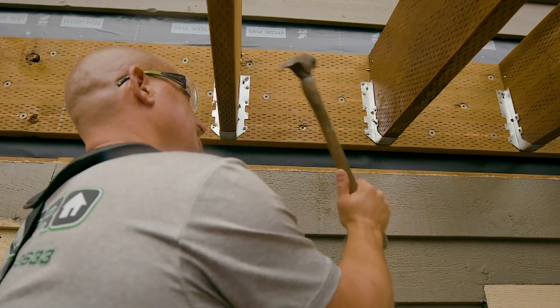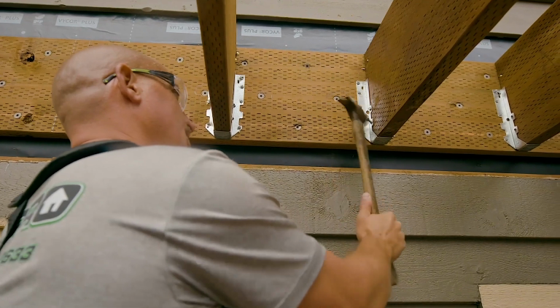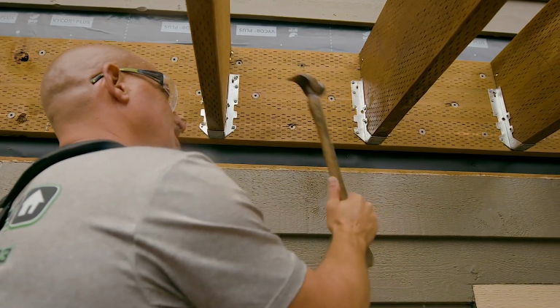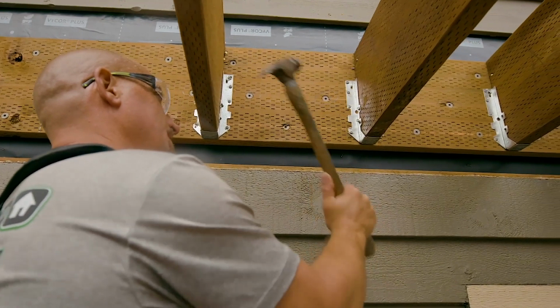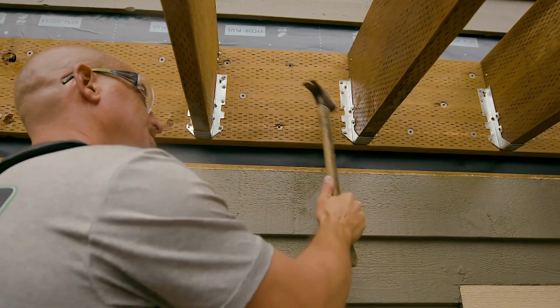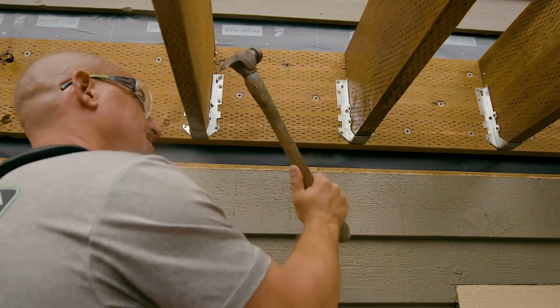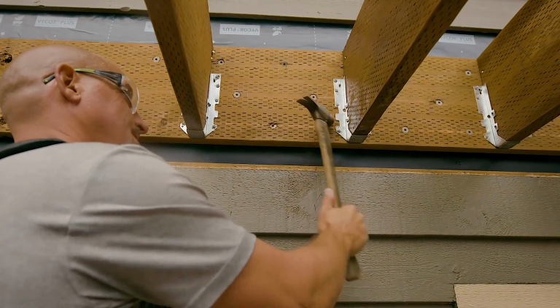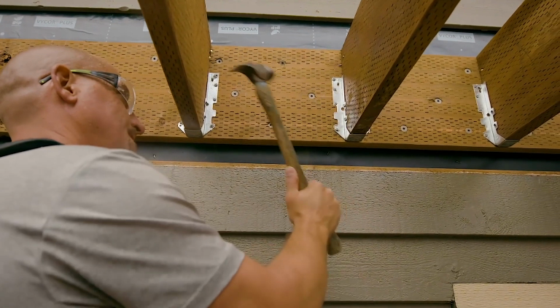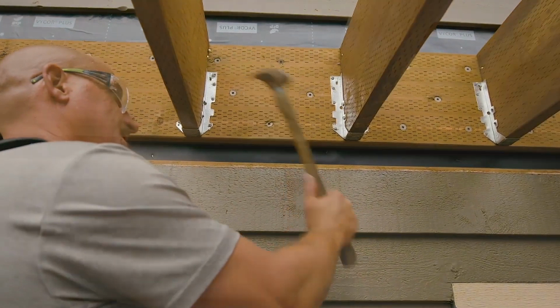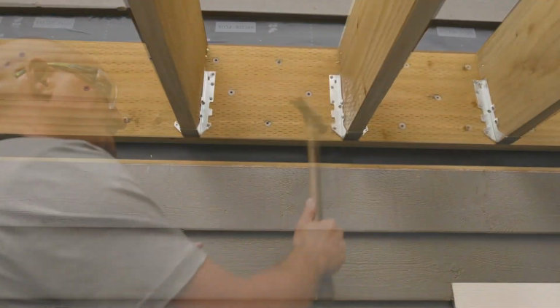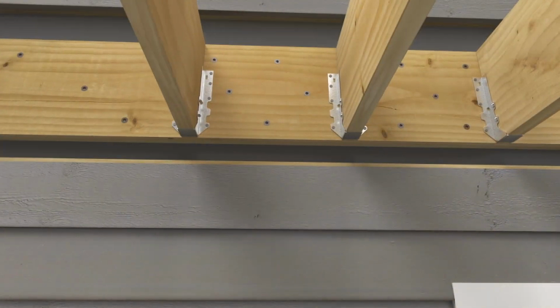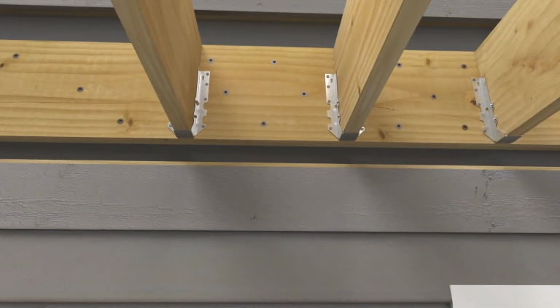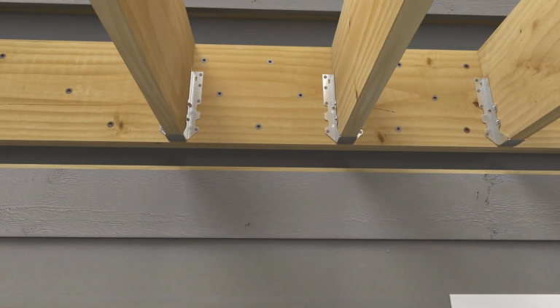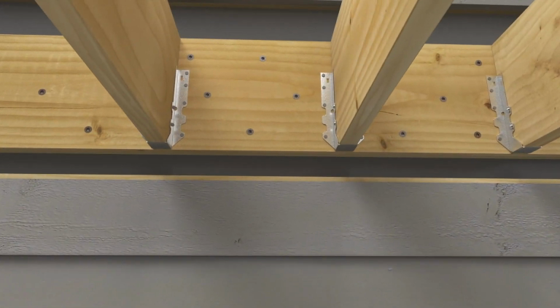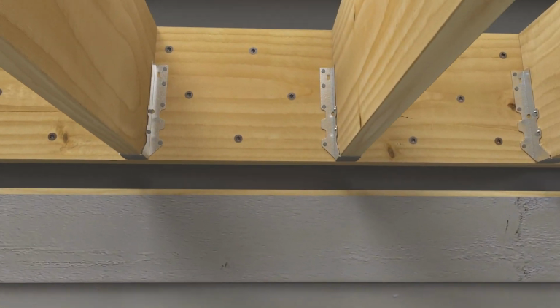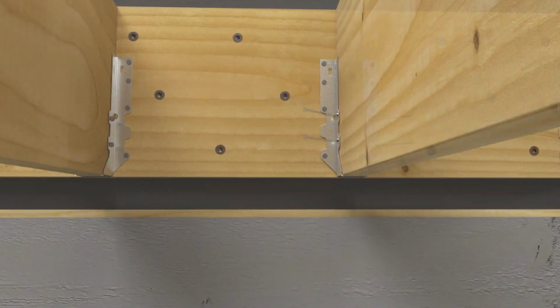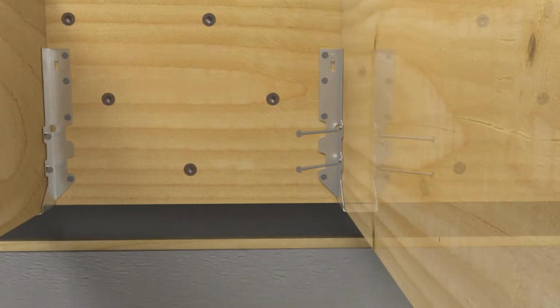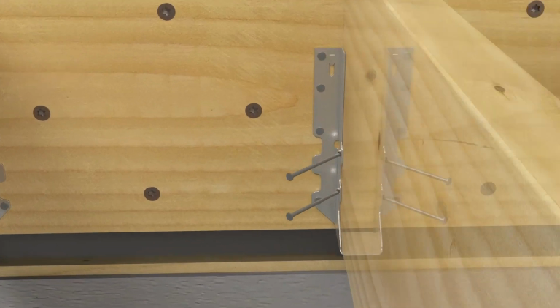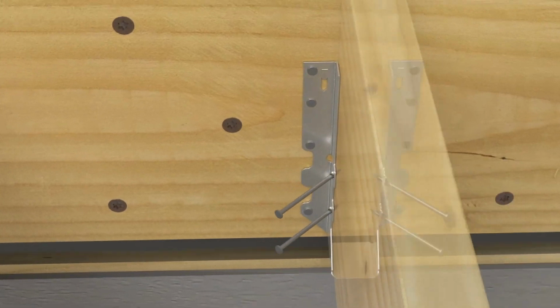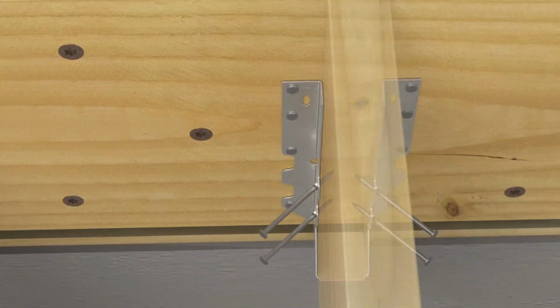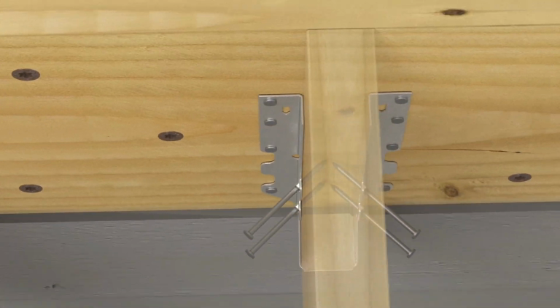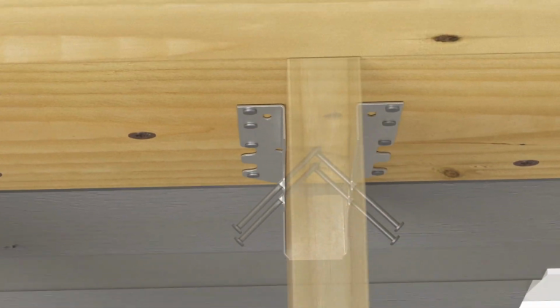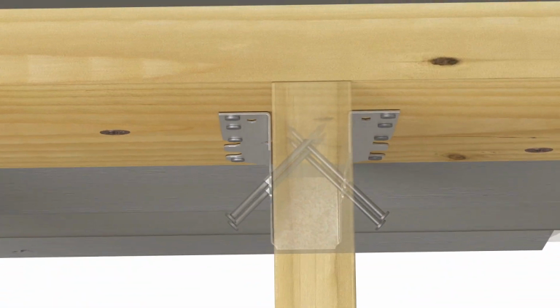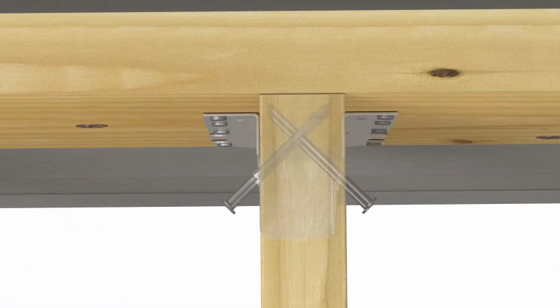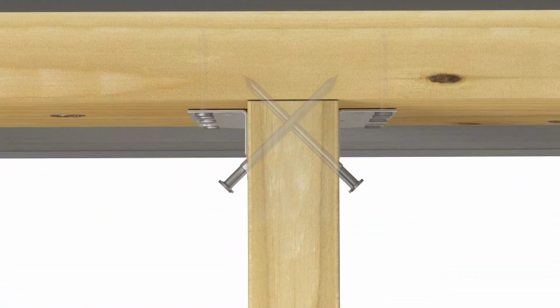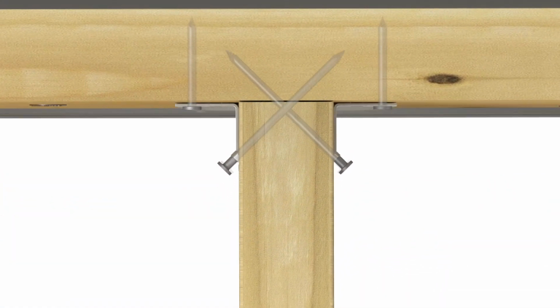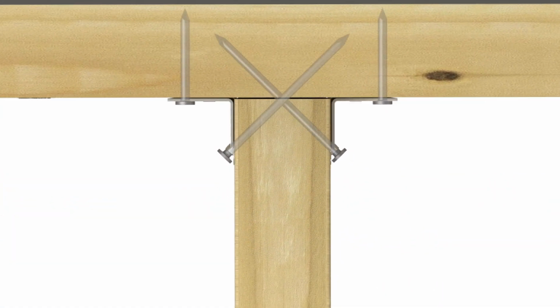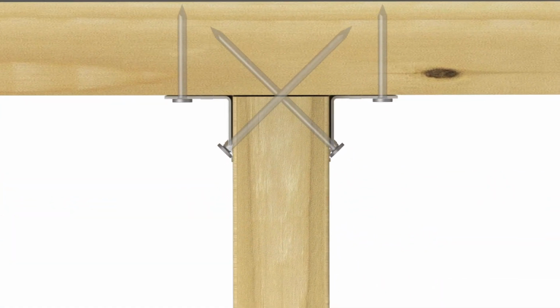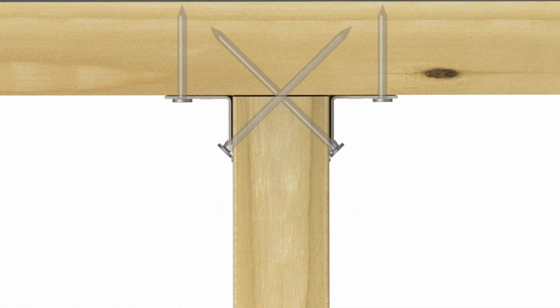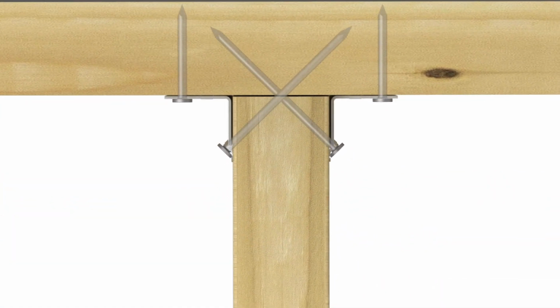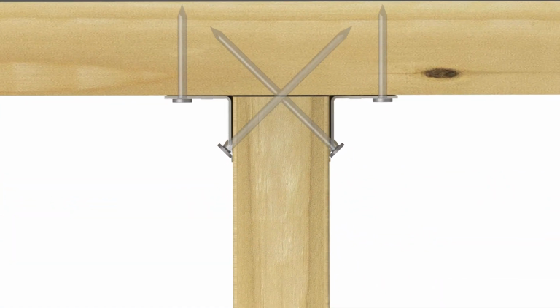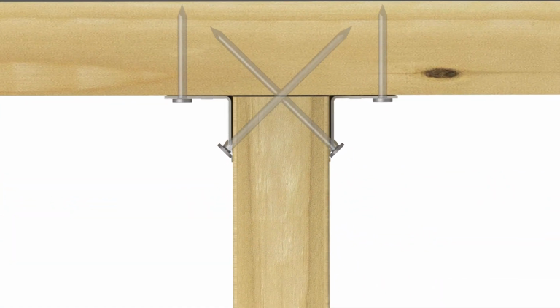Some connectors require a fastening method called double shear fastening. To ensure you're using the right length fasteners to penetrate both the joist and header, see our specifications.